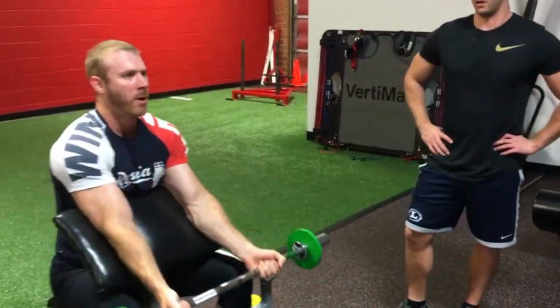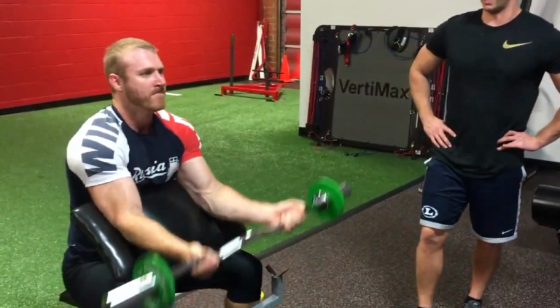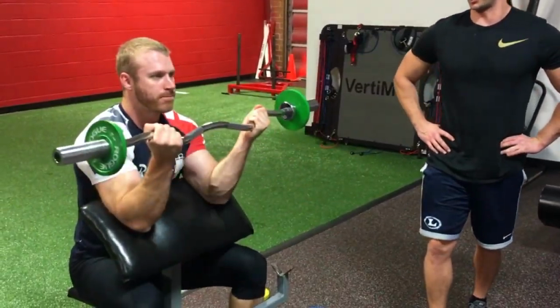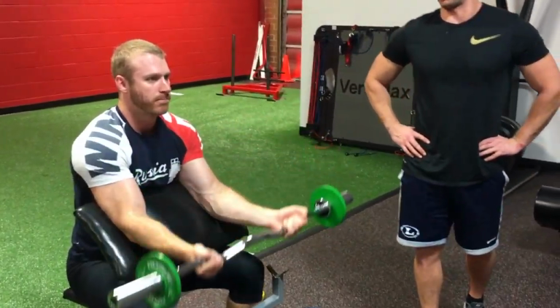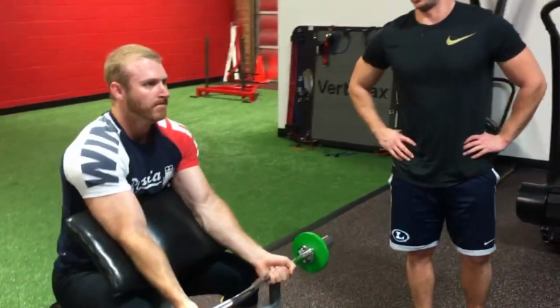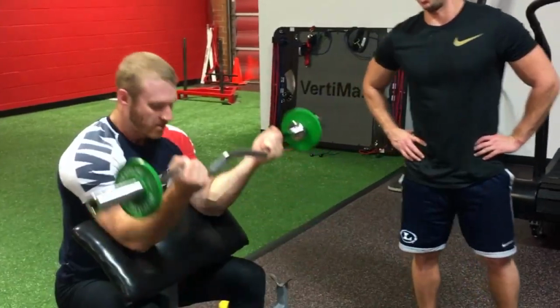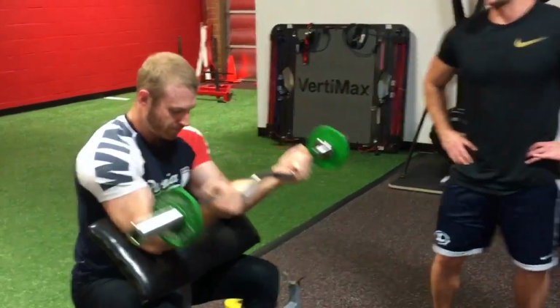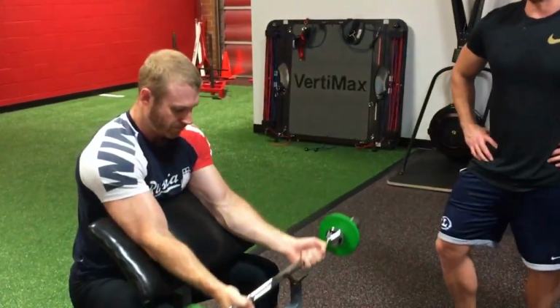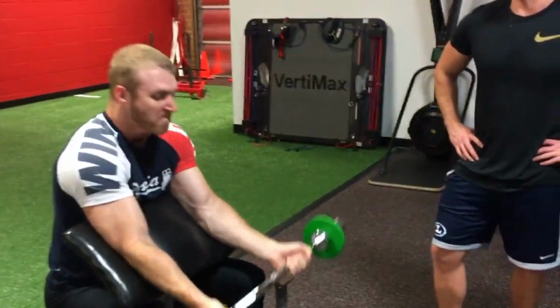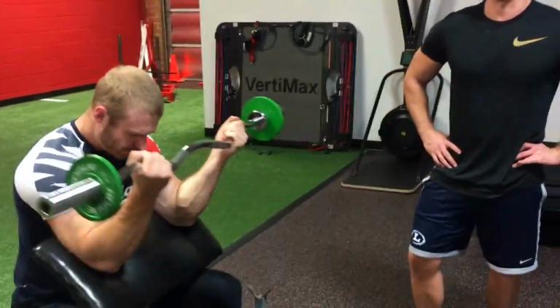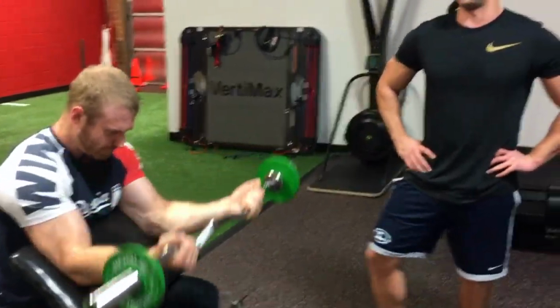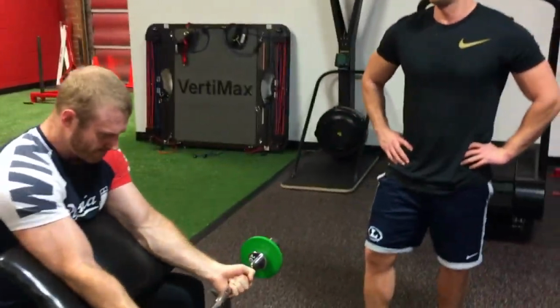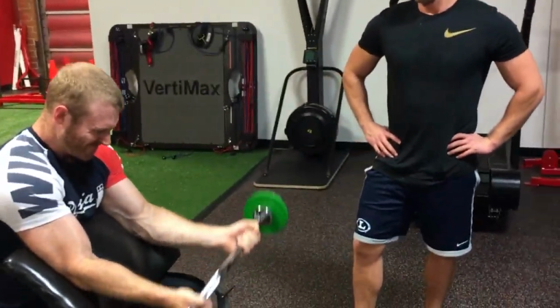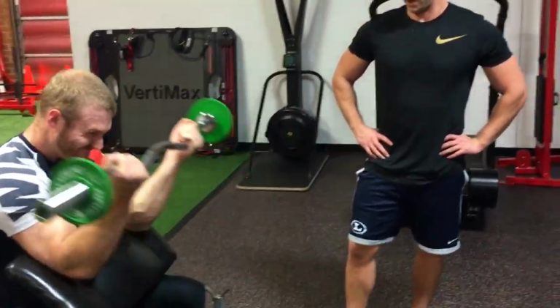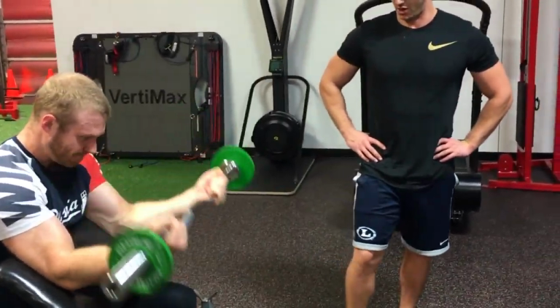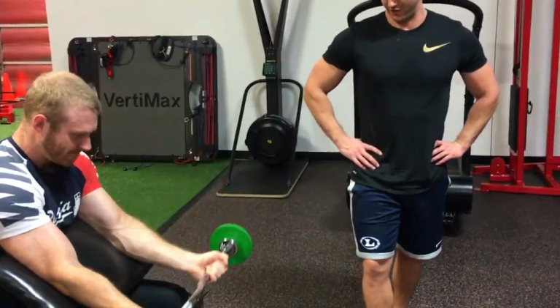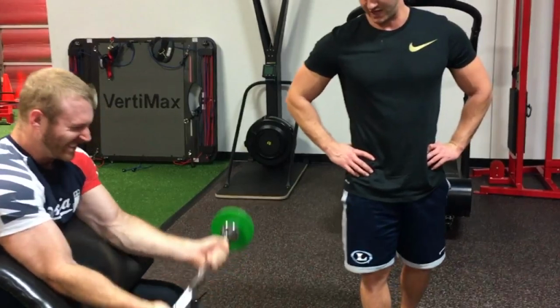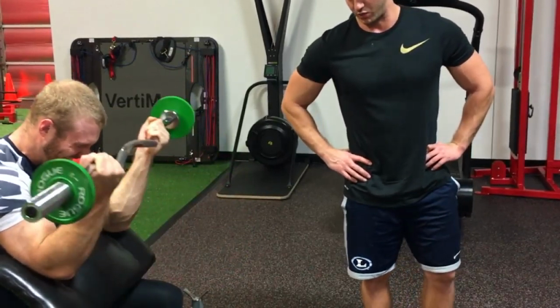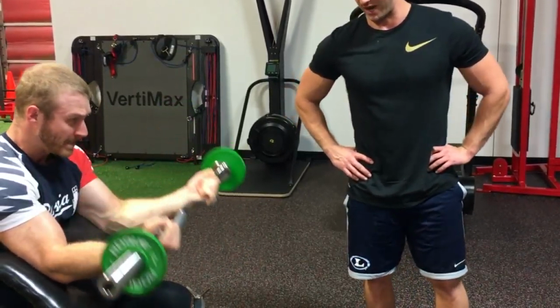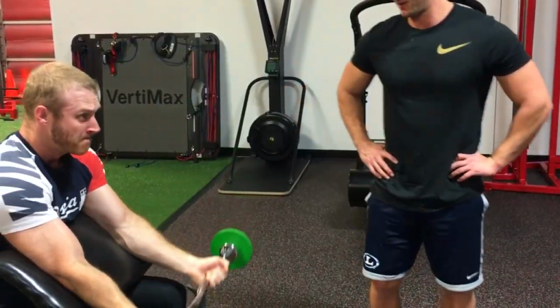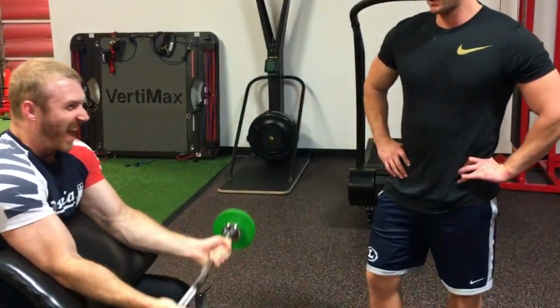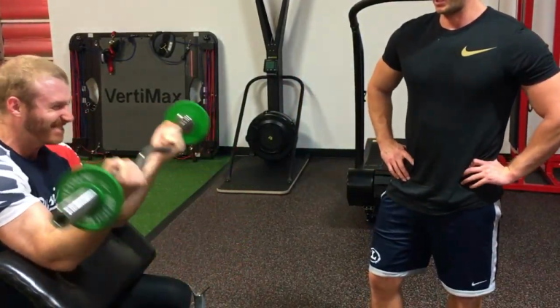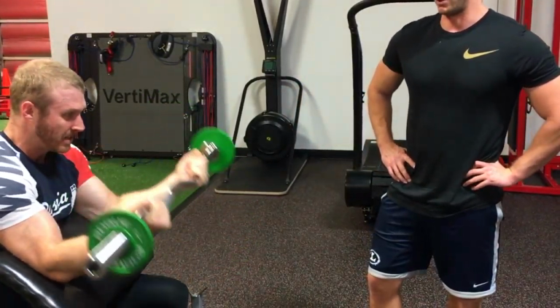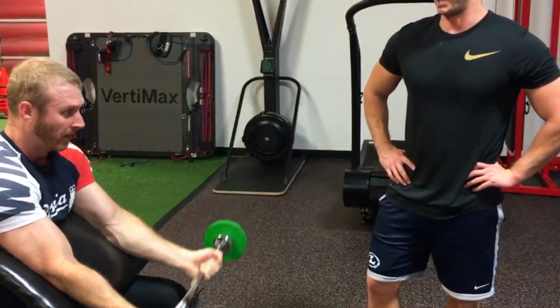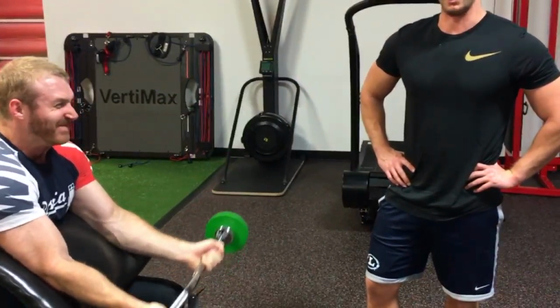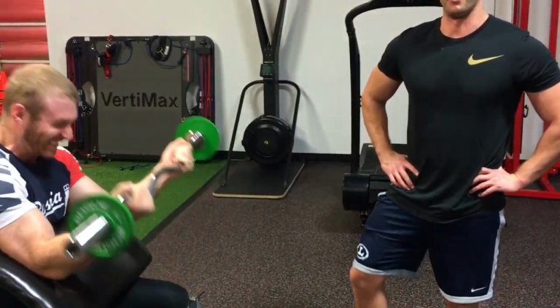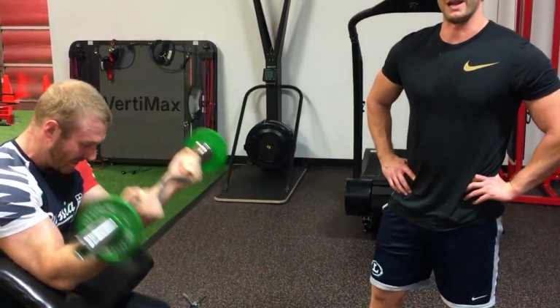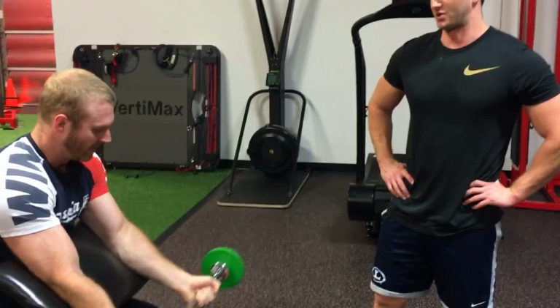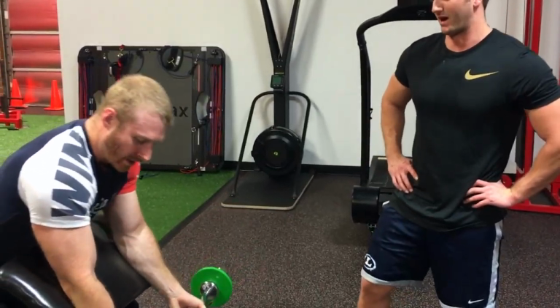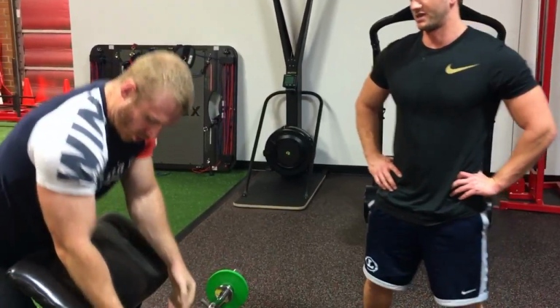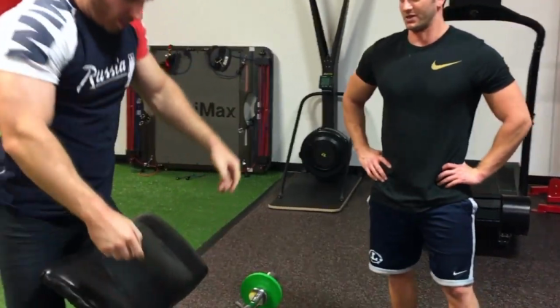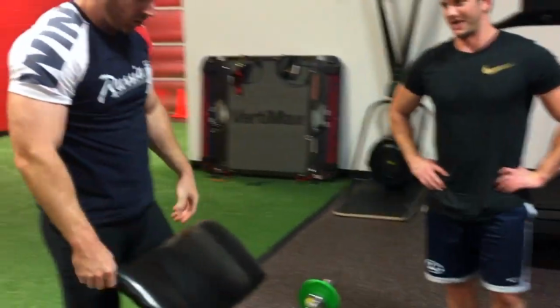Good. Now that the straps are off, the blood is actually making its way back to his heart to be redistributed. But because he started that first 15 reps with the straps, he has an extremely insane acute pump. It could last up to 24 hours in some capacity.